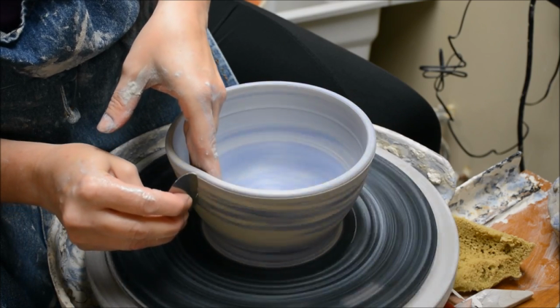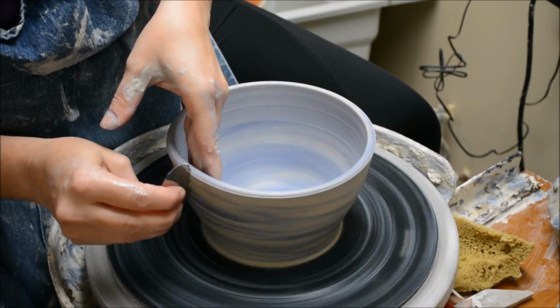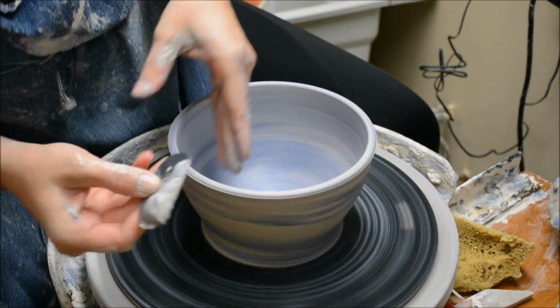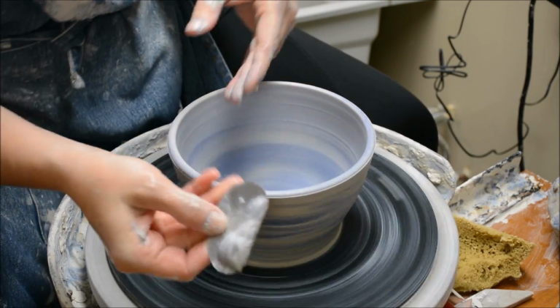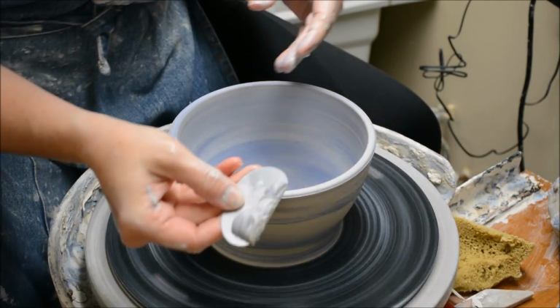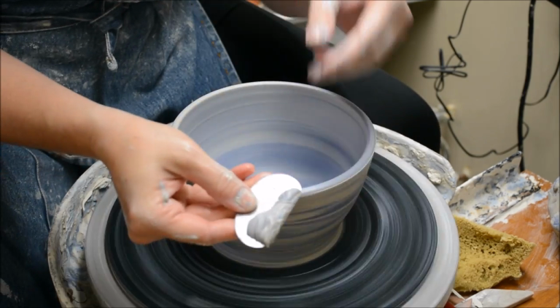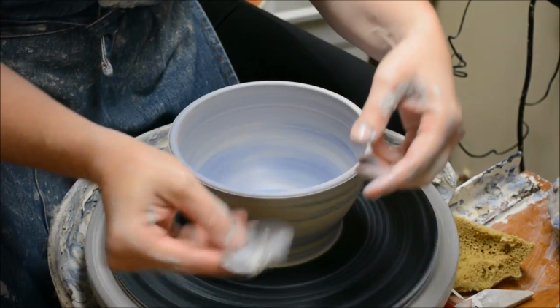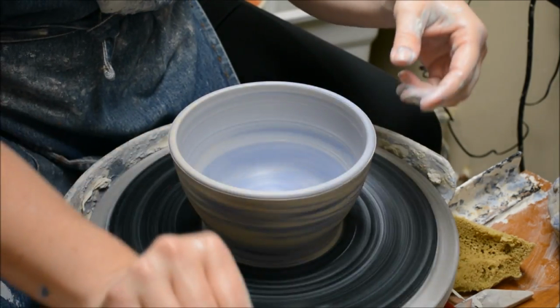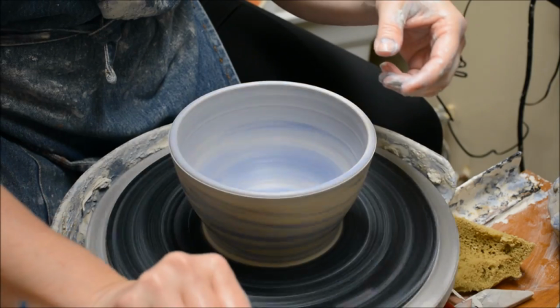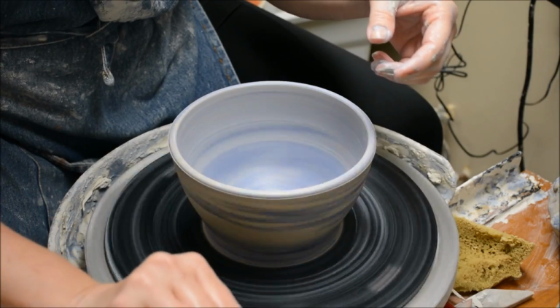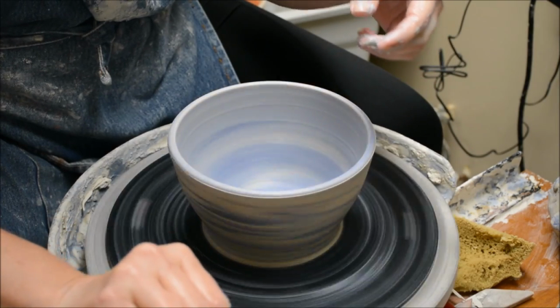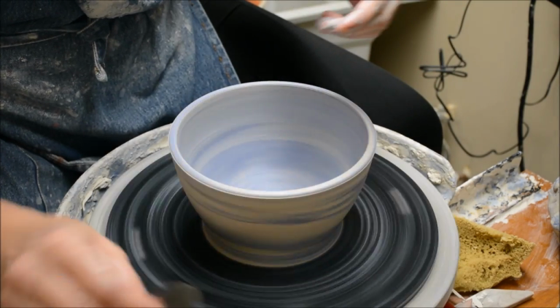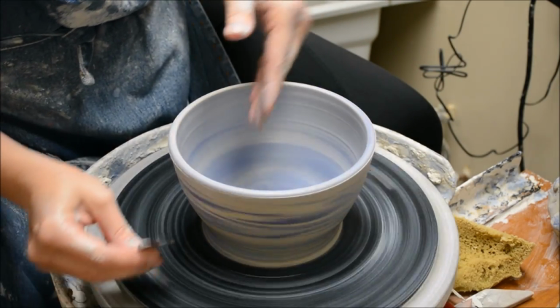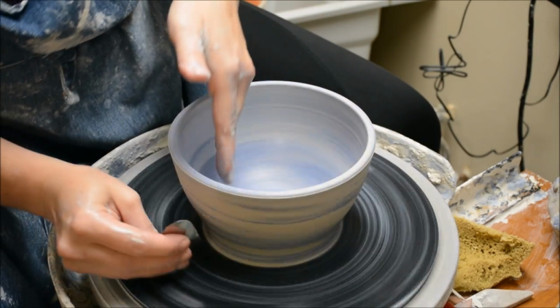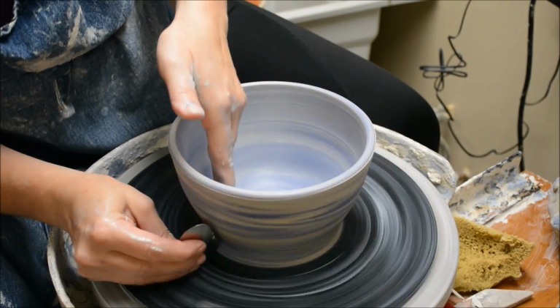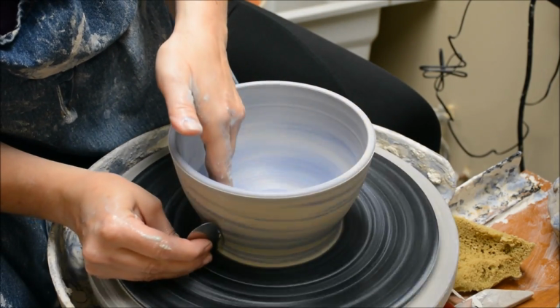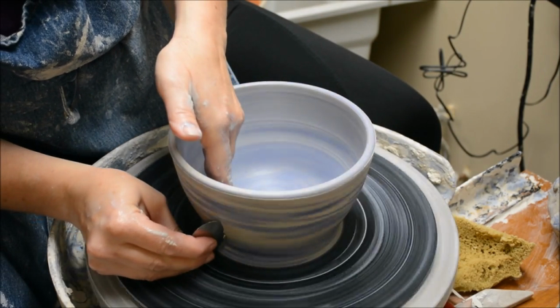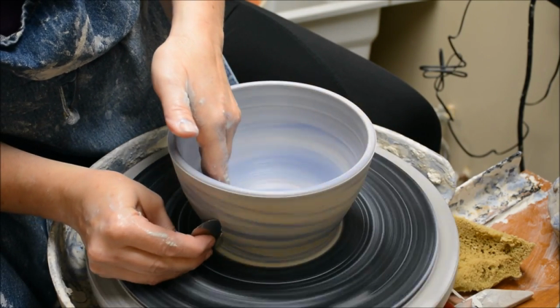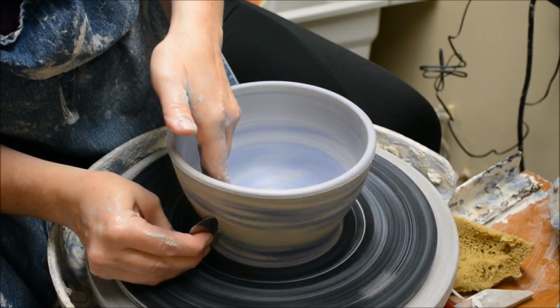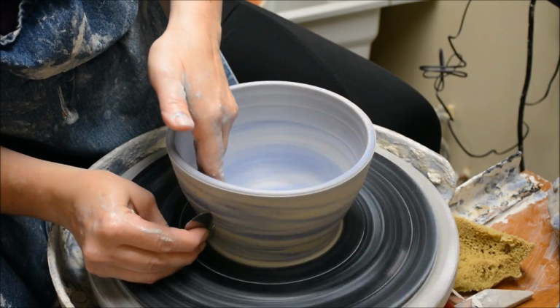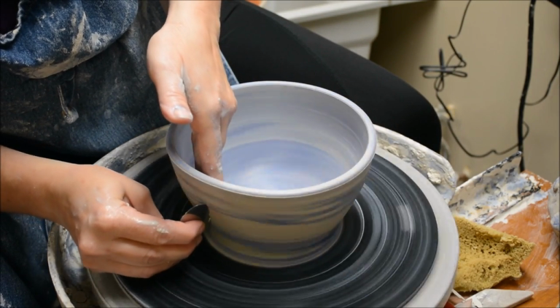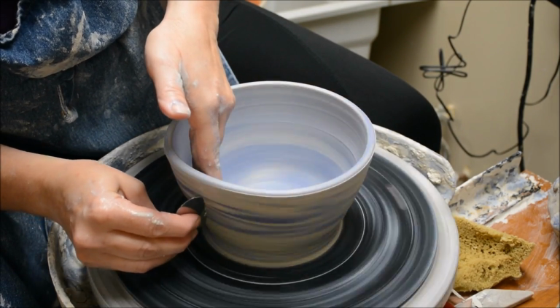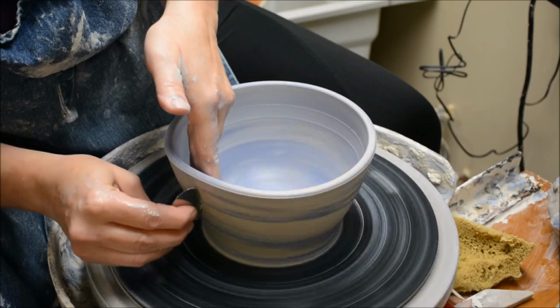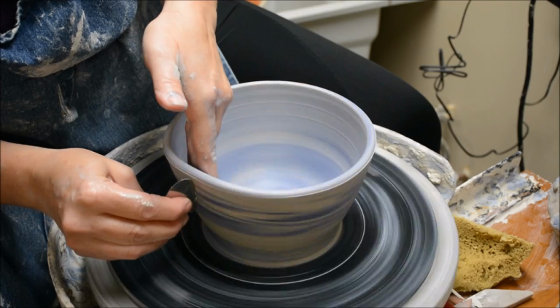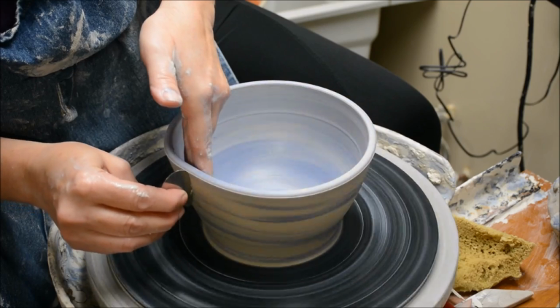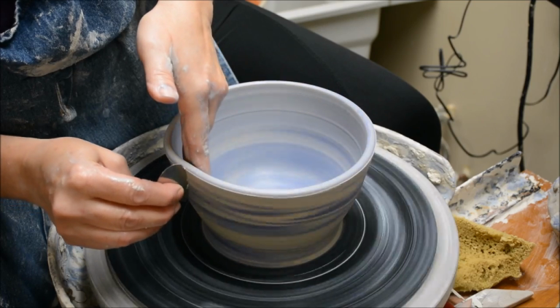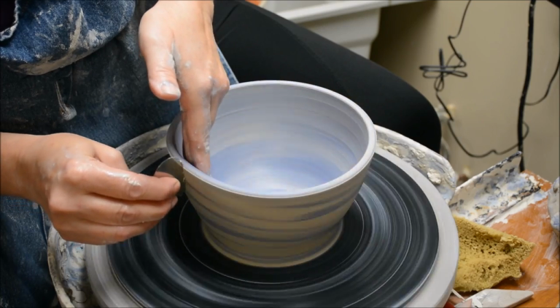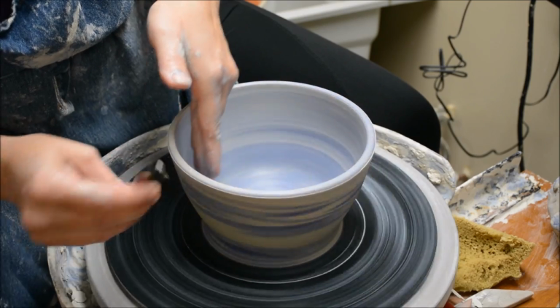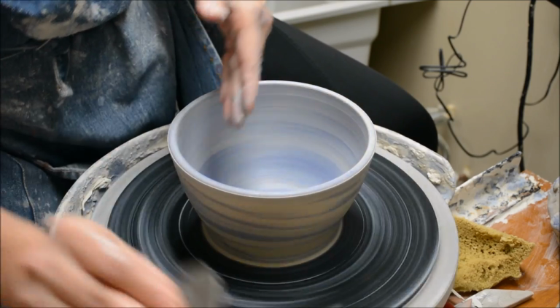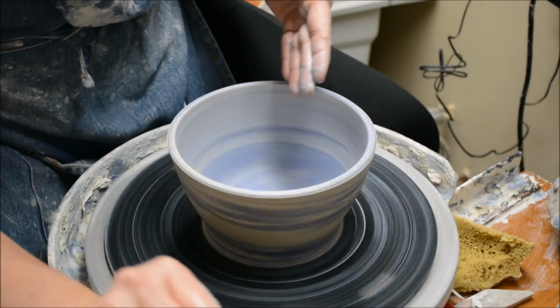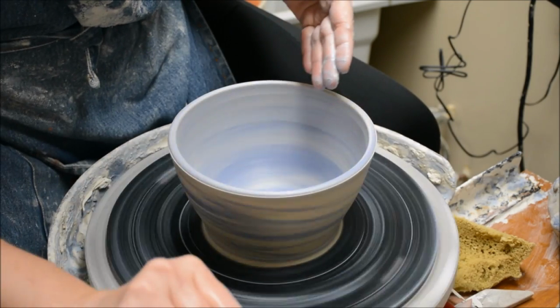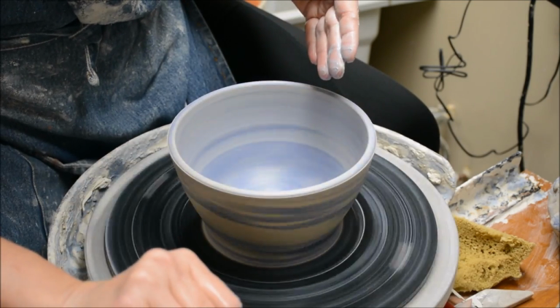By scraping away the exterior, I've scraped away the slip and that reveals the layers and the striations in the clay.